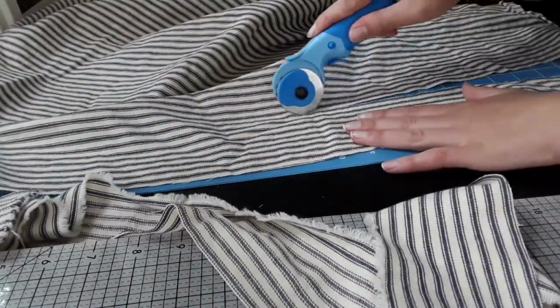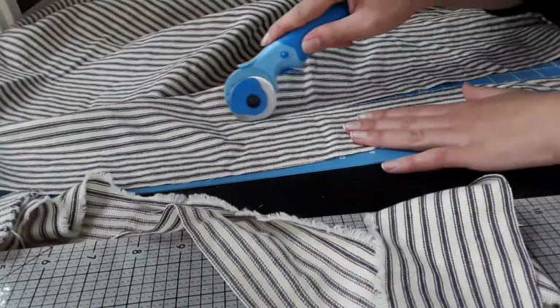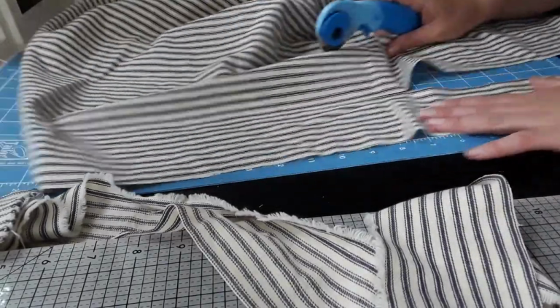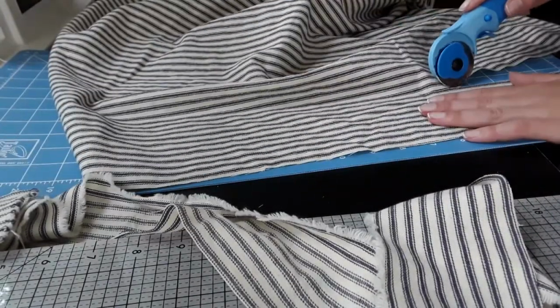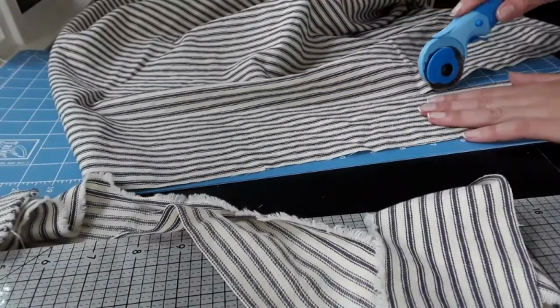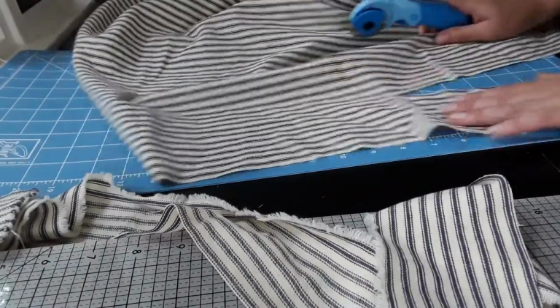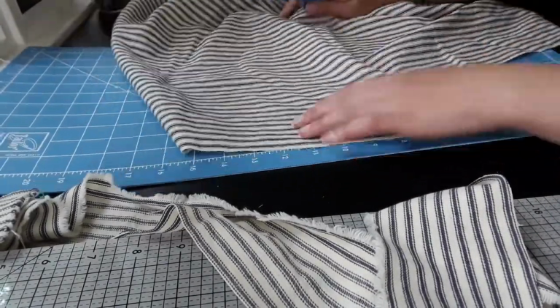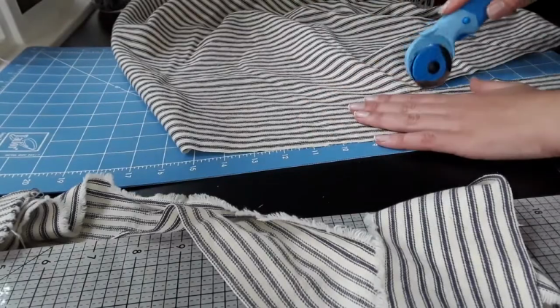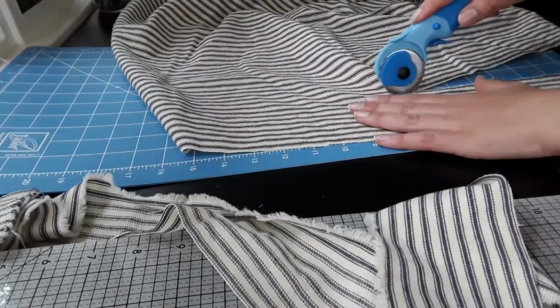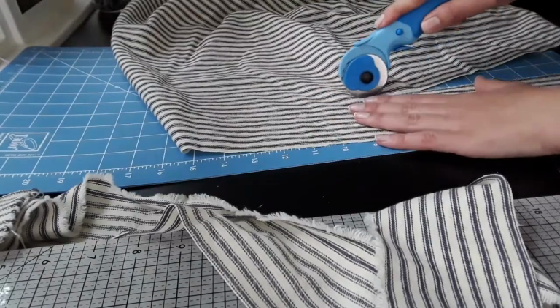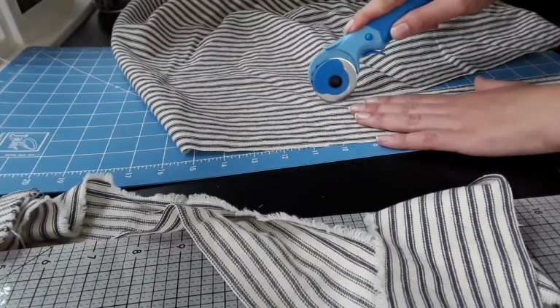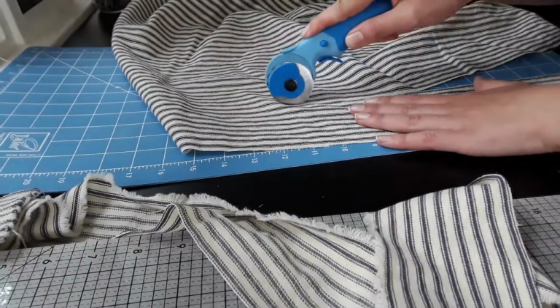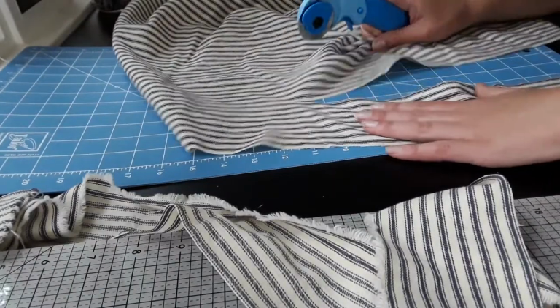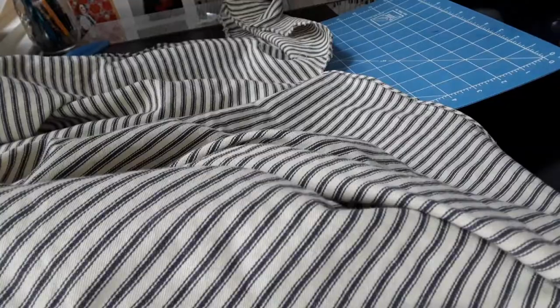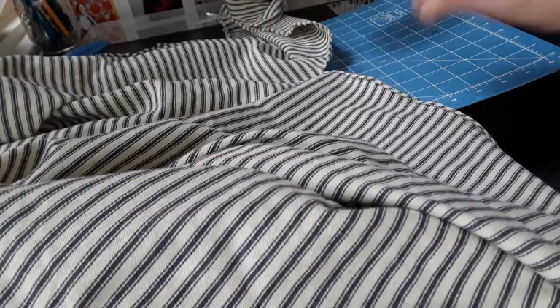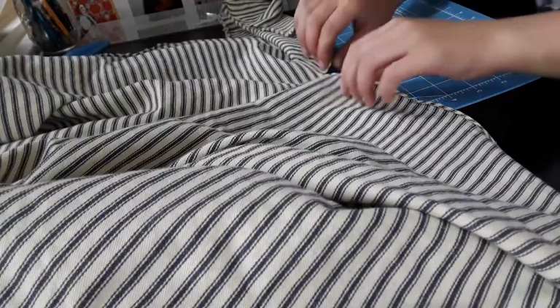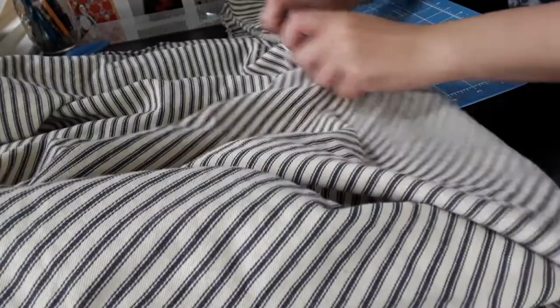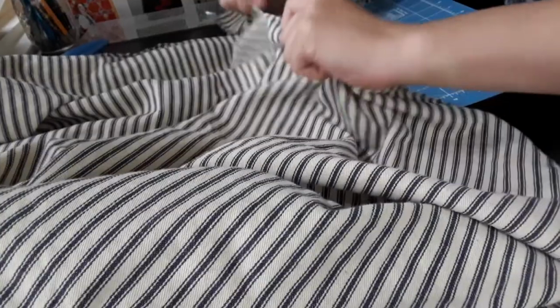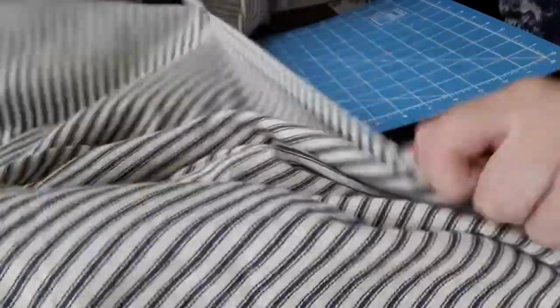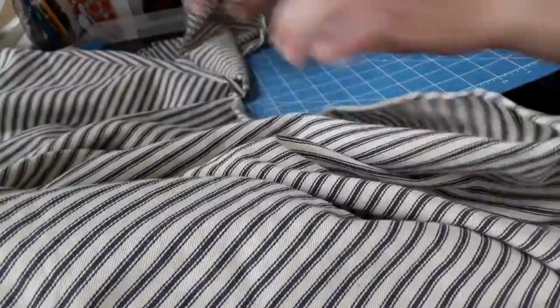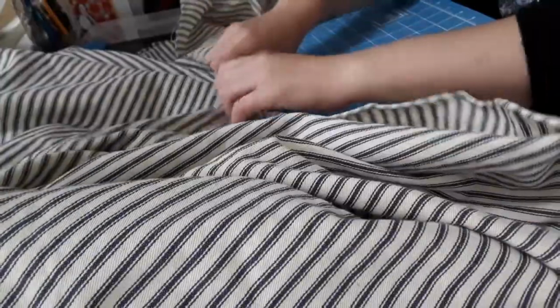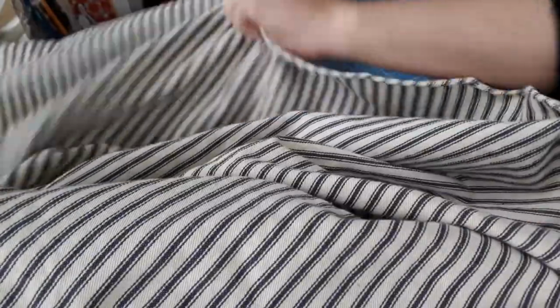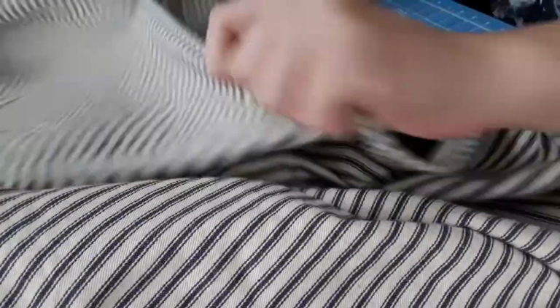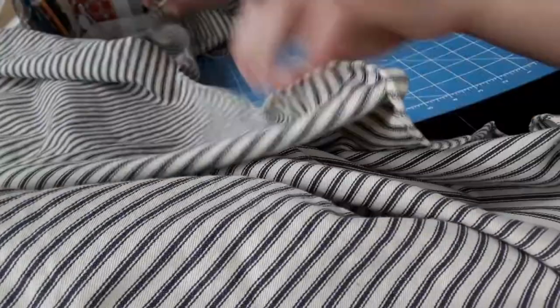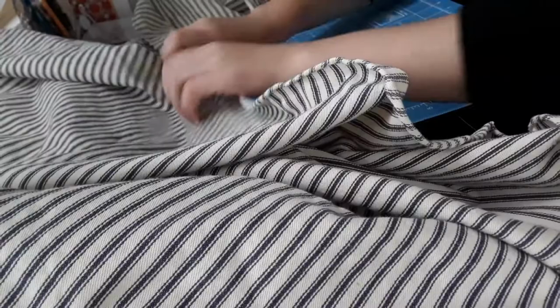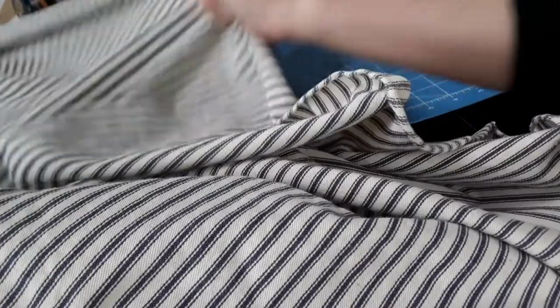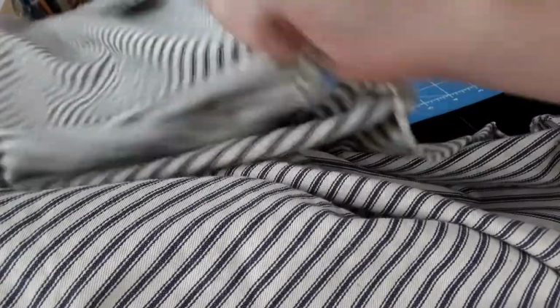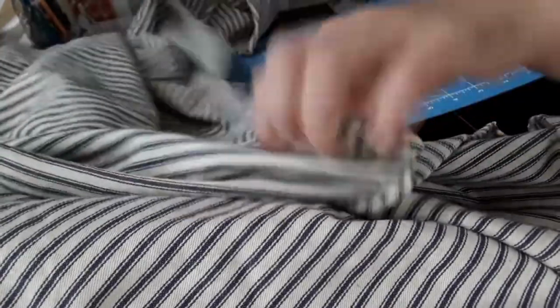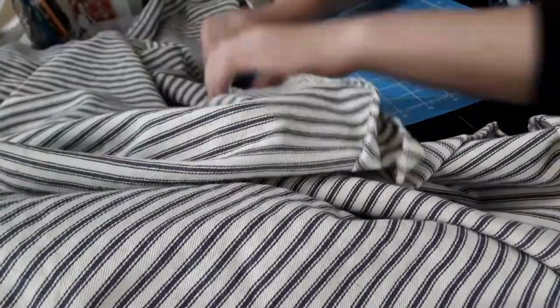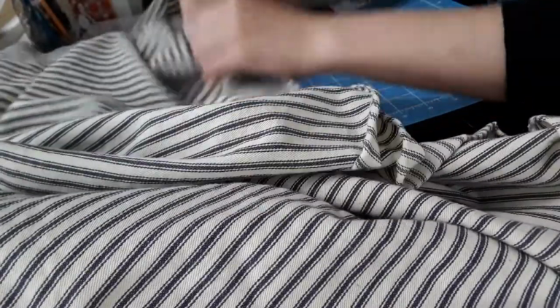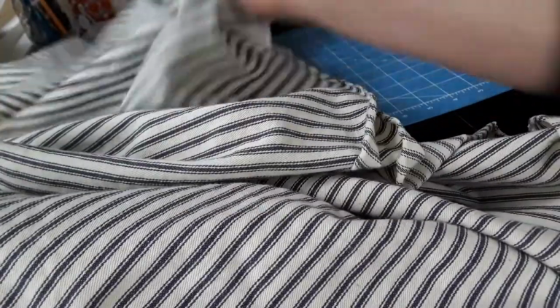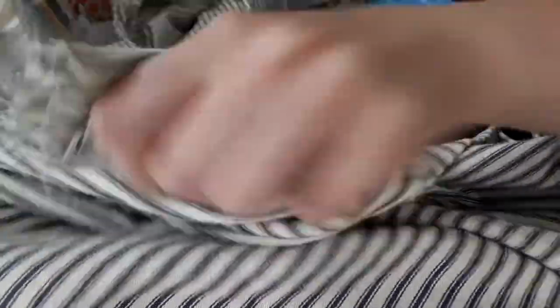For the material, I used extra-wide cotton mattress ticking. To start, I cut three strips along the selvedge of my fabric, three inches wide, to form the straps.